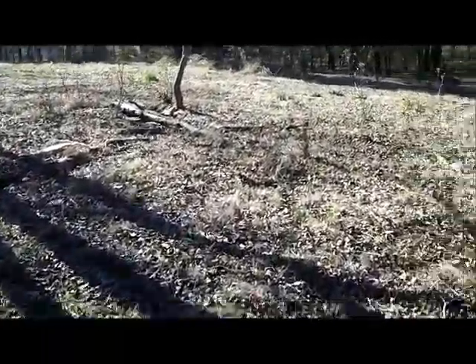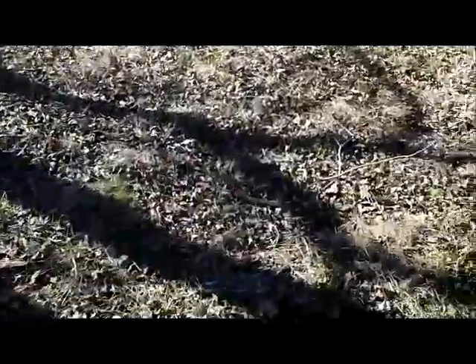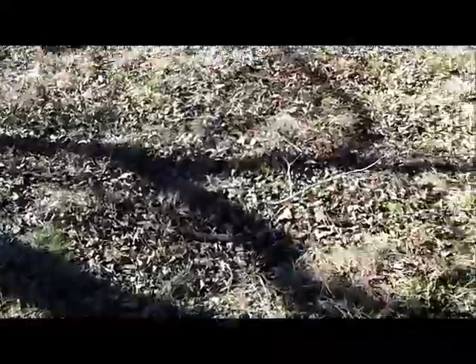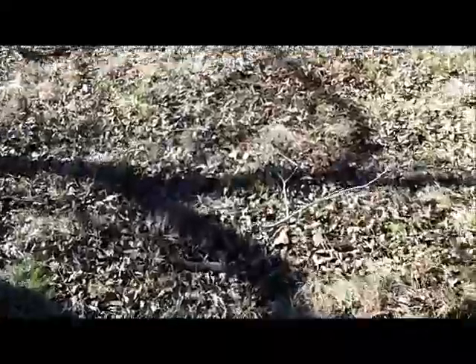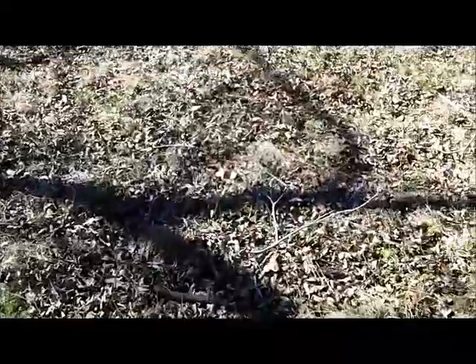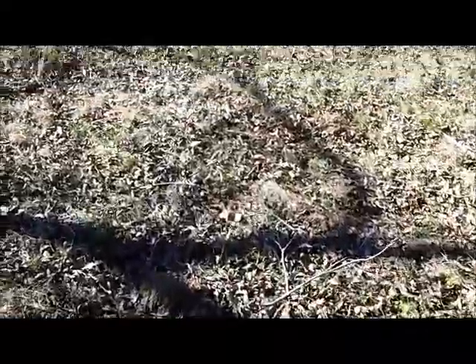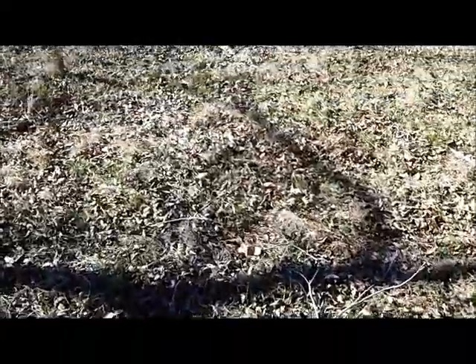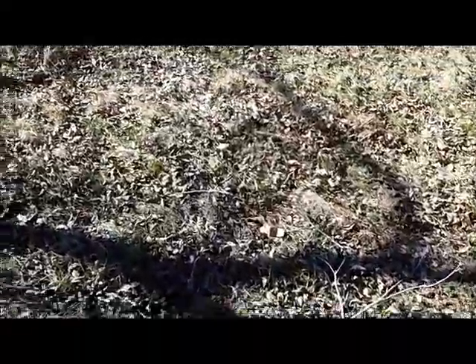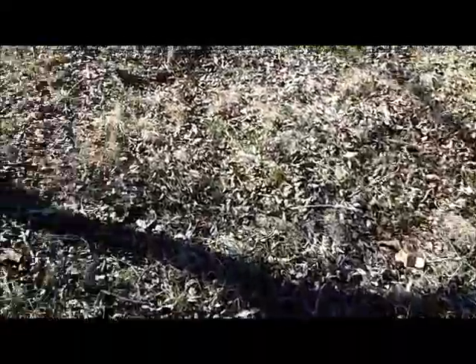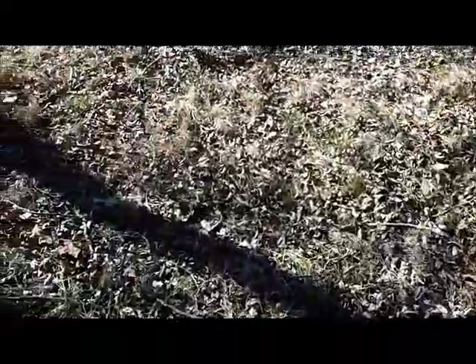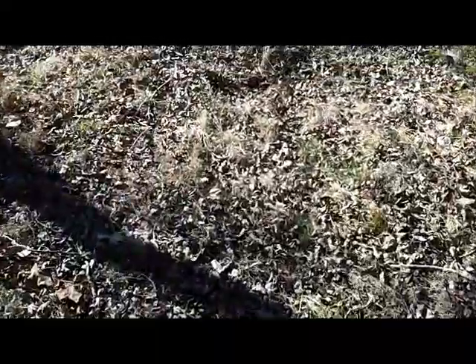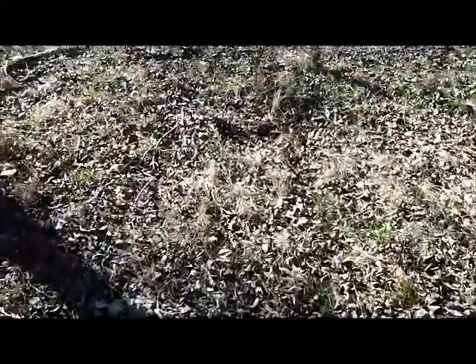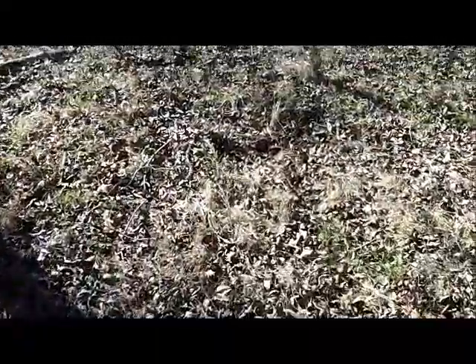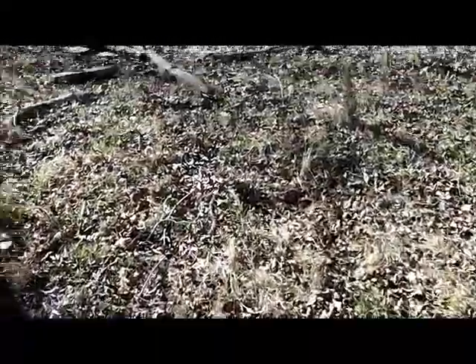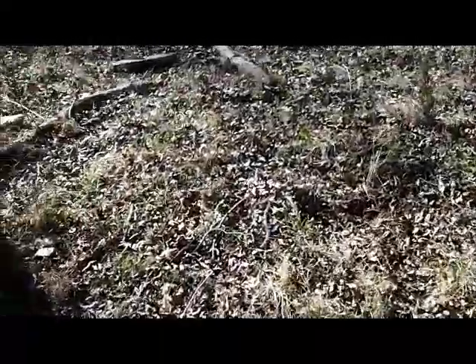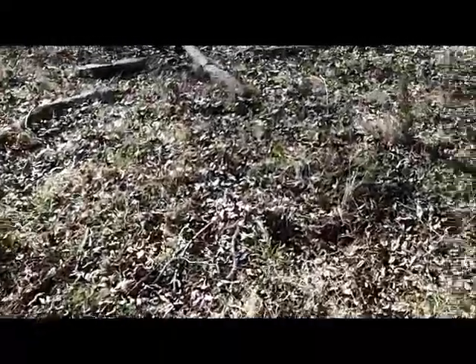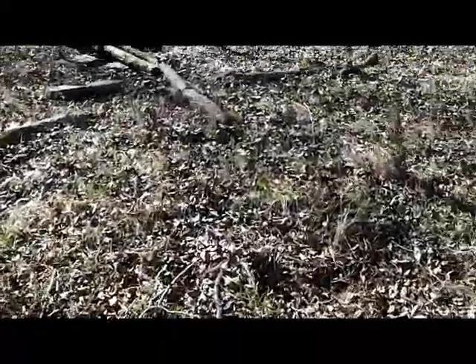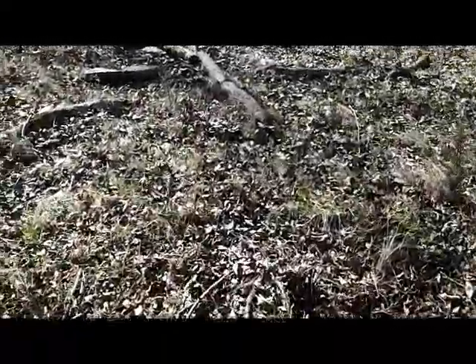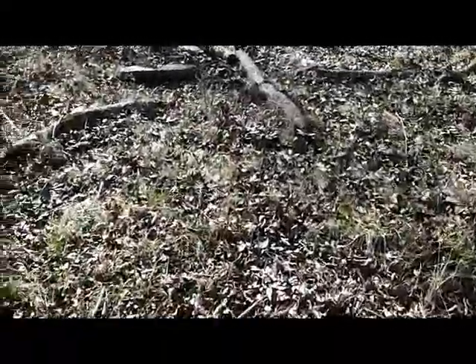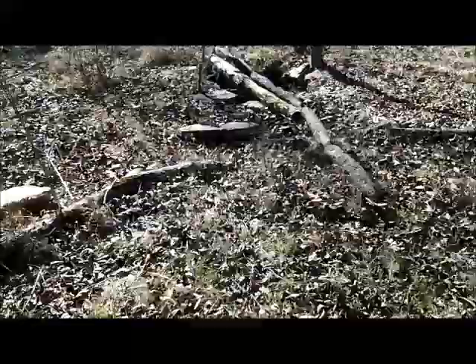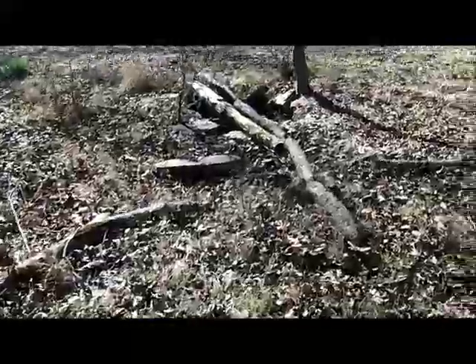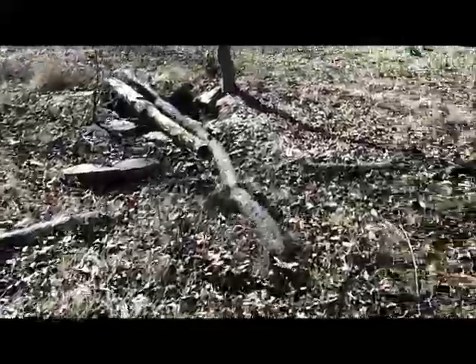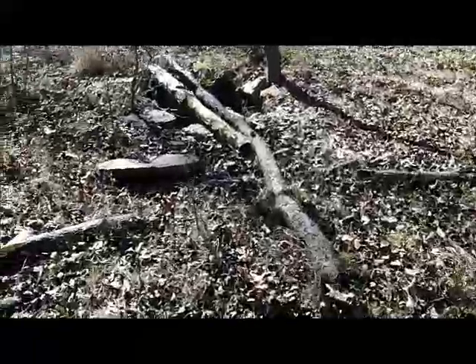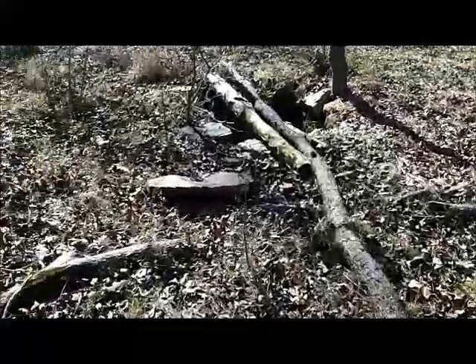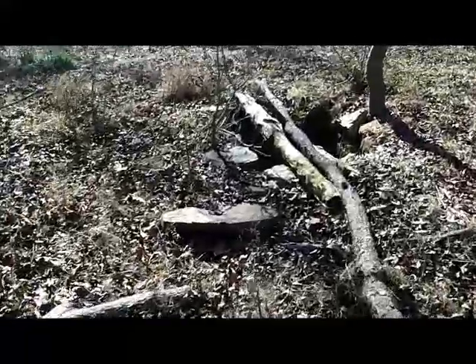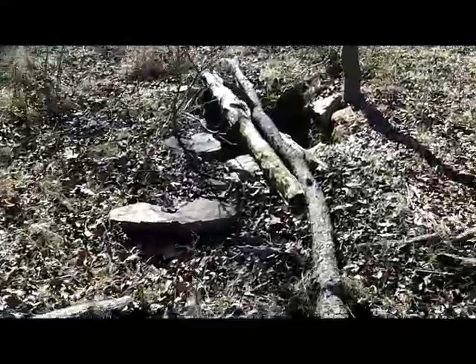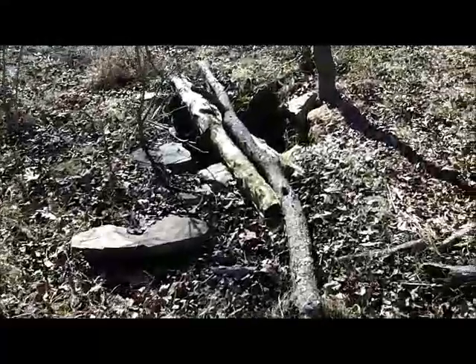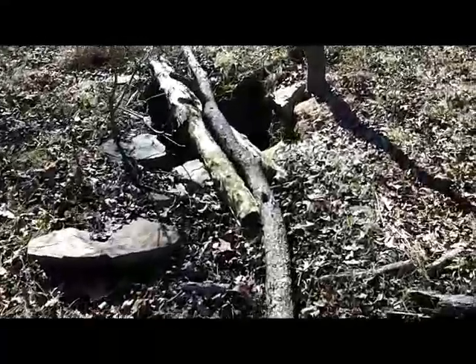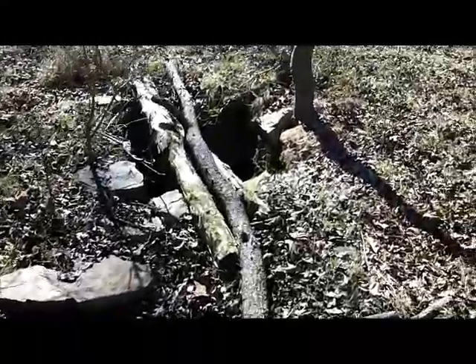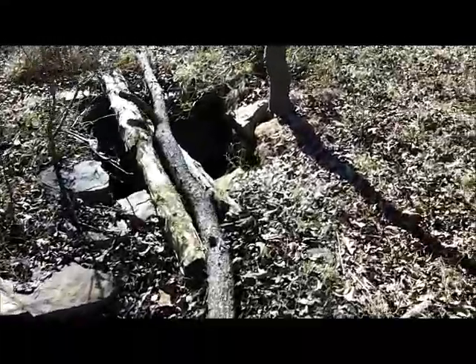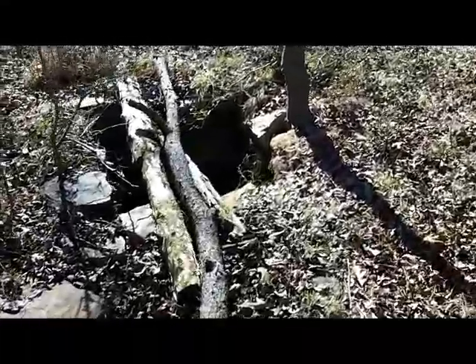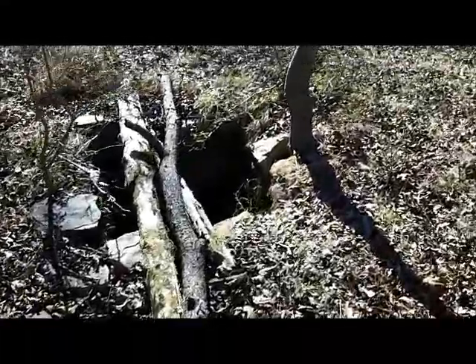There's a little depression right here. I don't know if this is a privy. I'd have to bring my rod back and check. But I doubt they put a privy this close to the well.